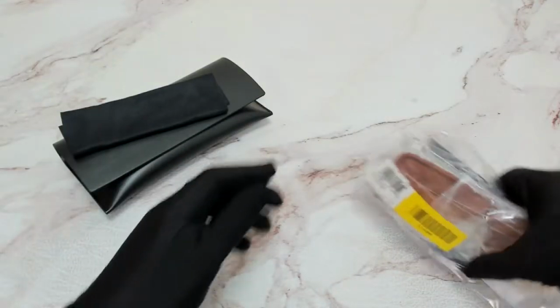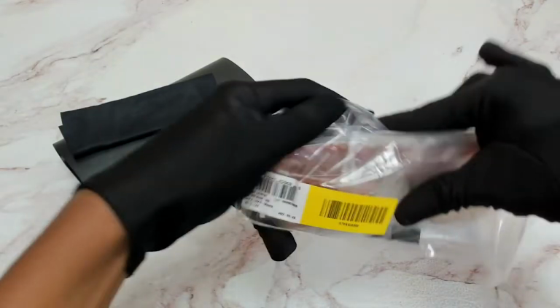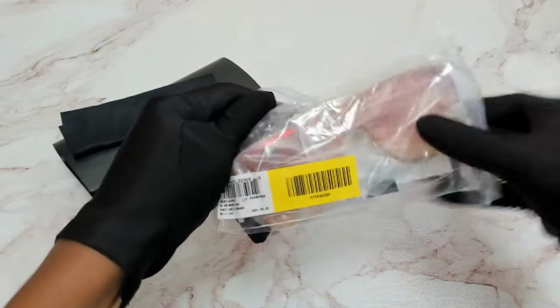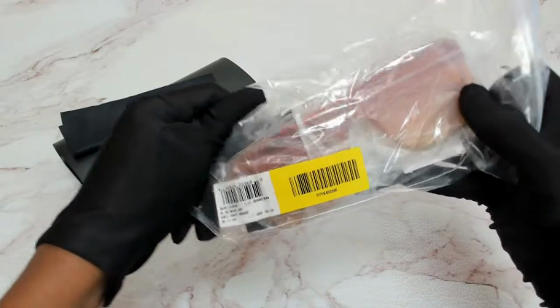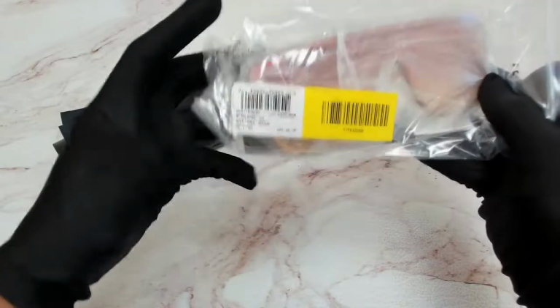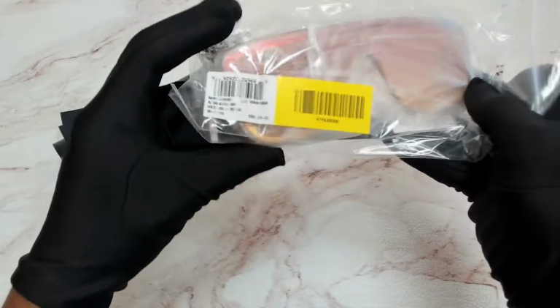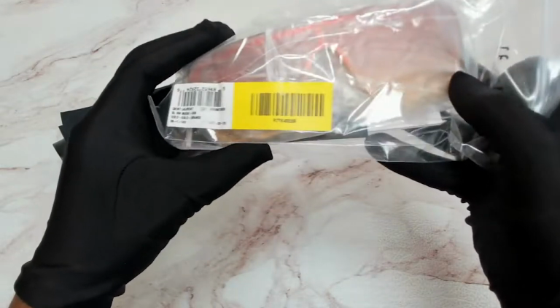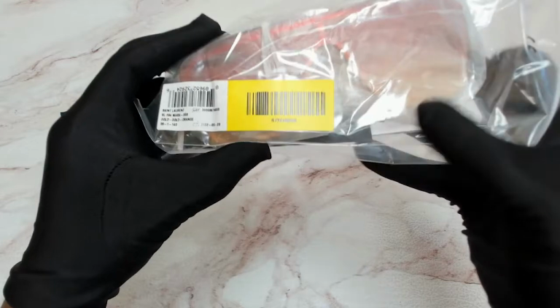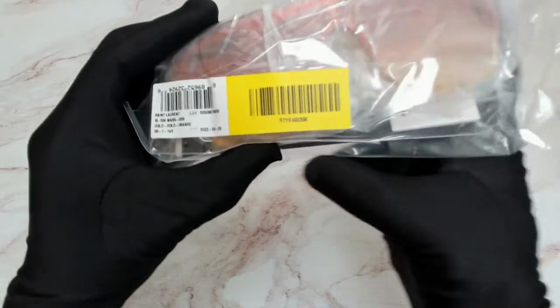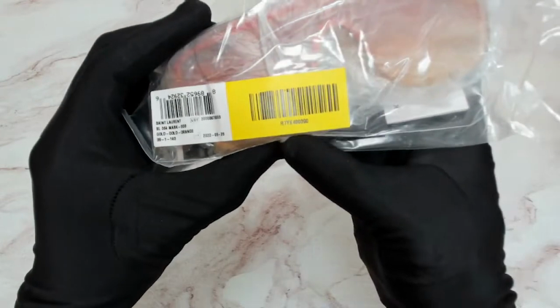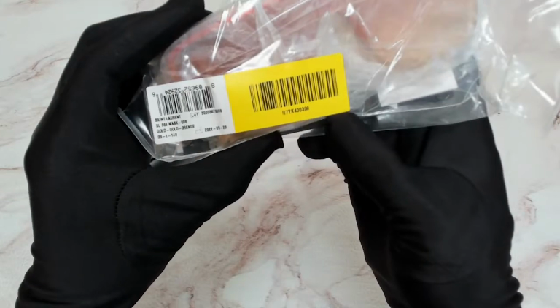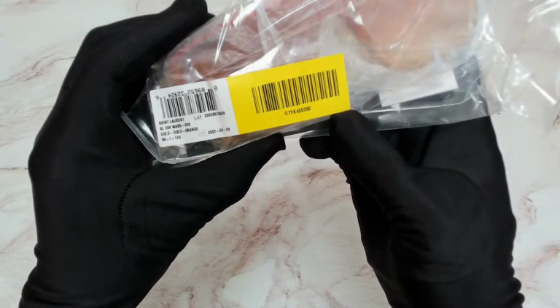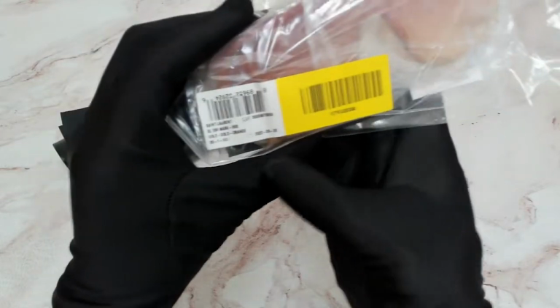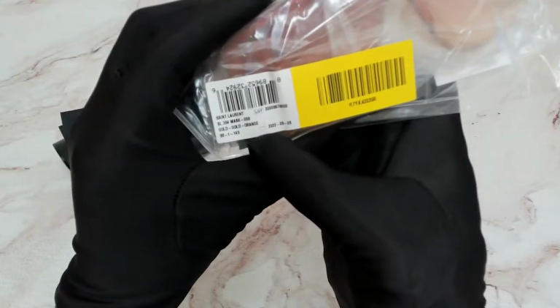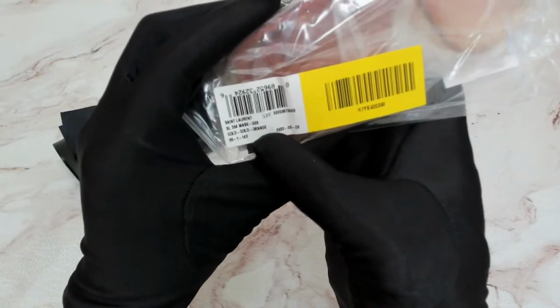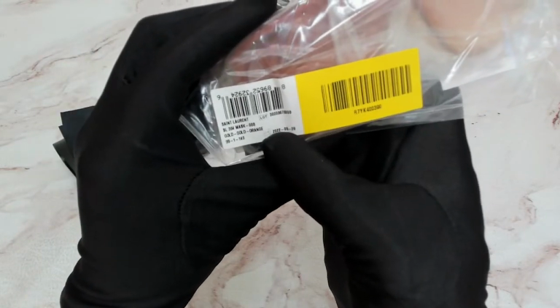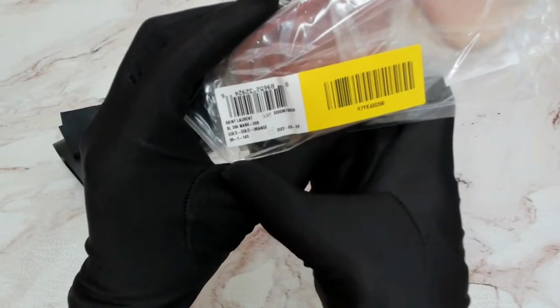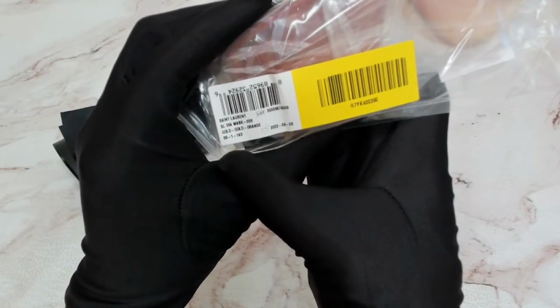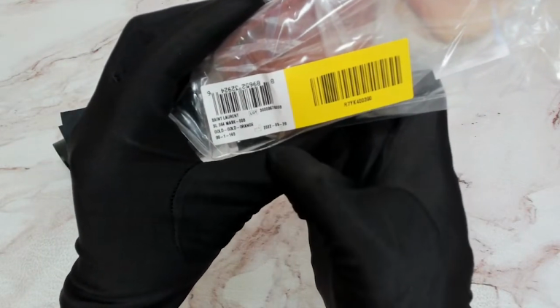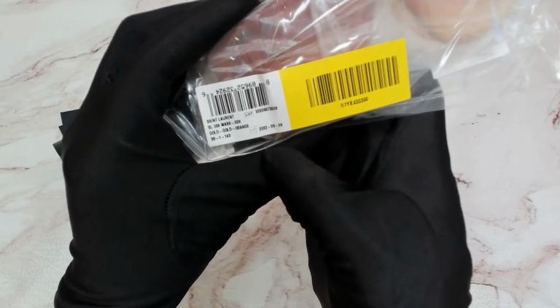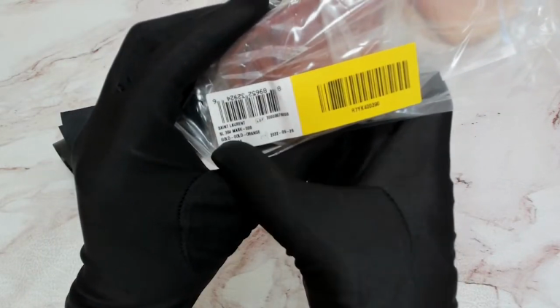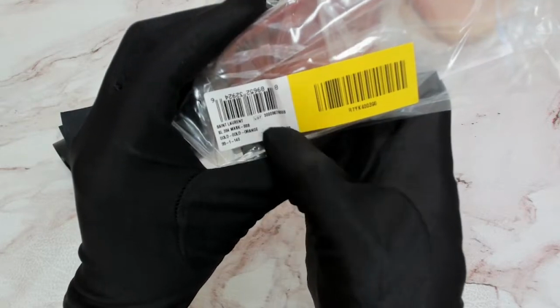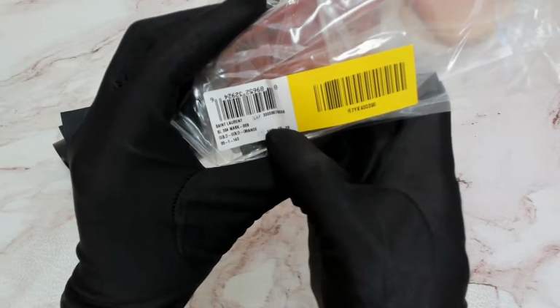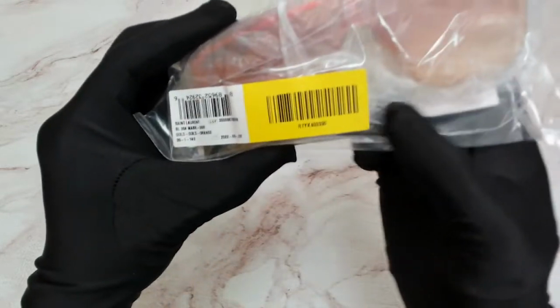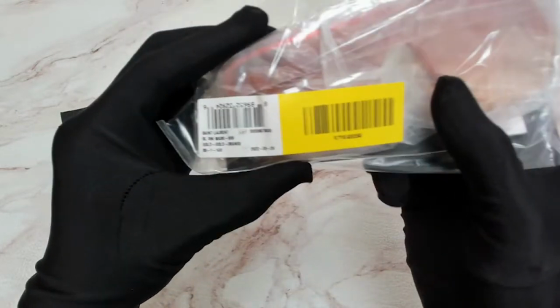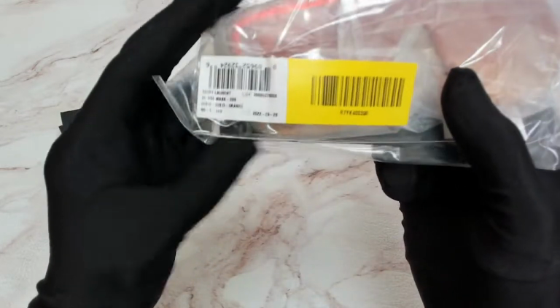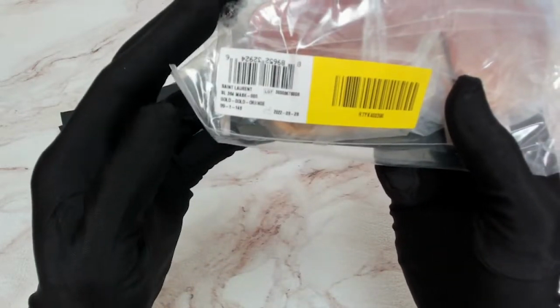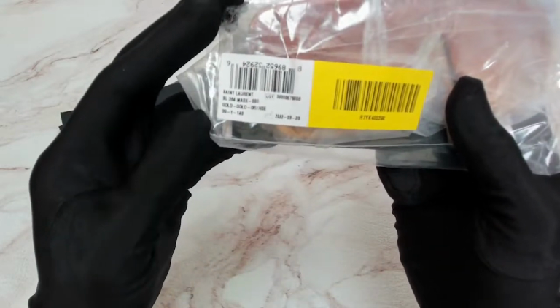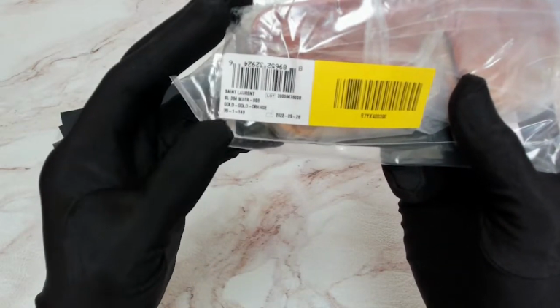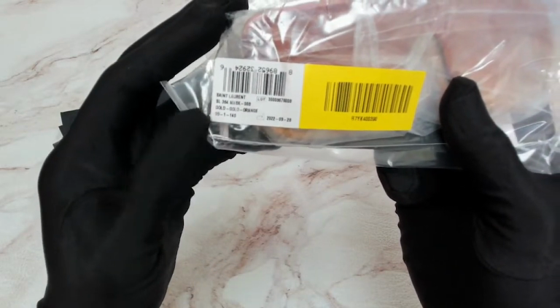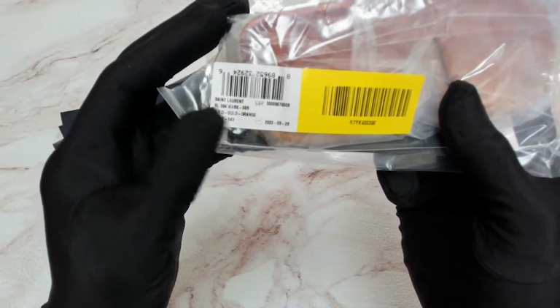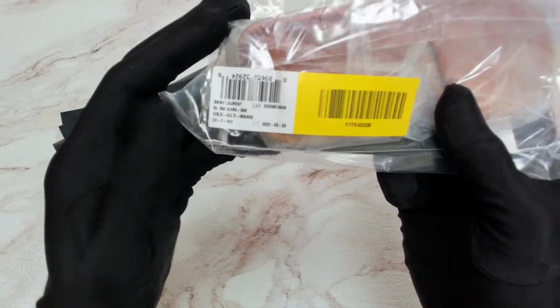The glasses are in the plastic bag, got the serial number, the dimensions, and the model which is SL364 Mask.